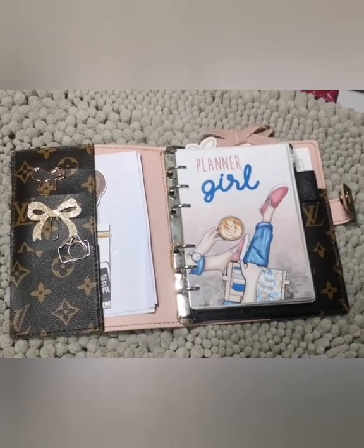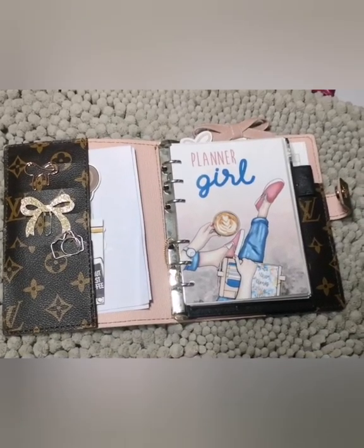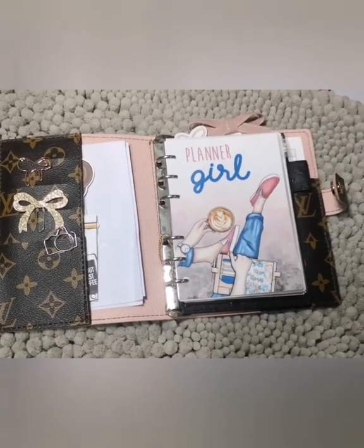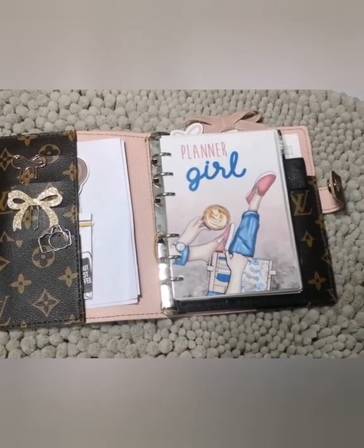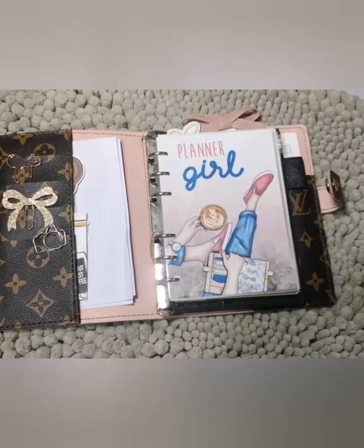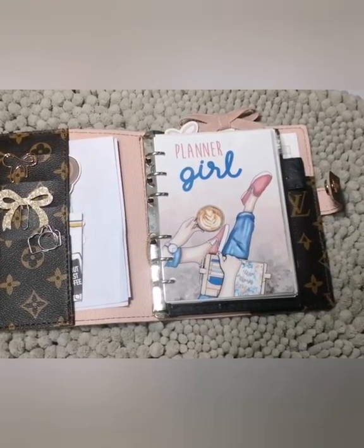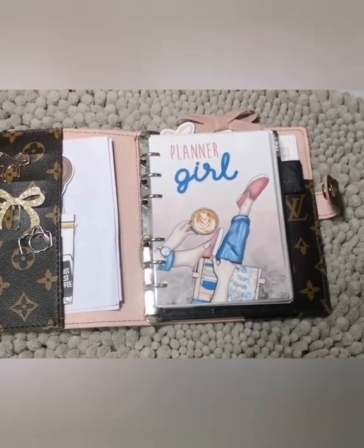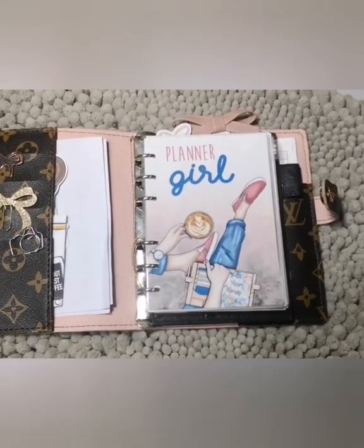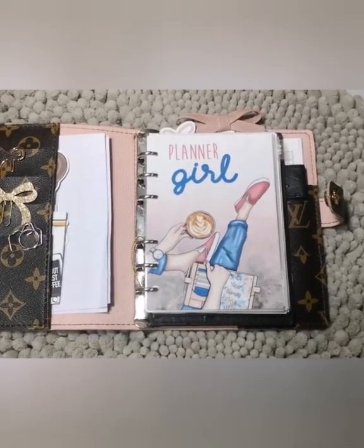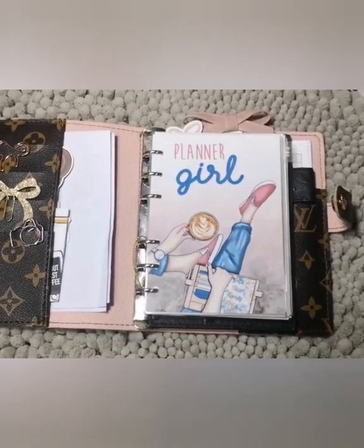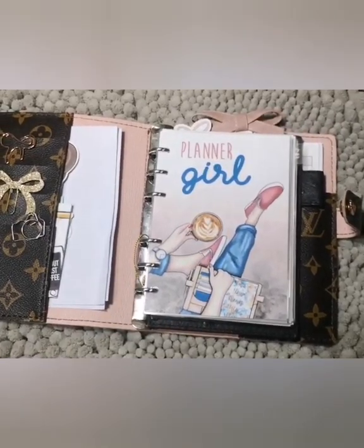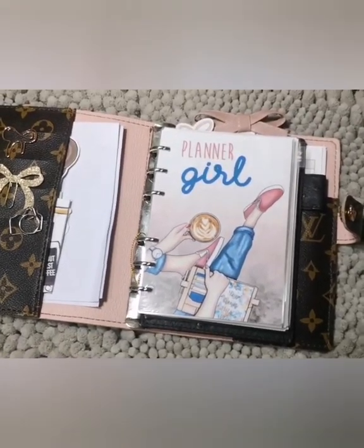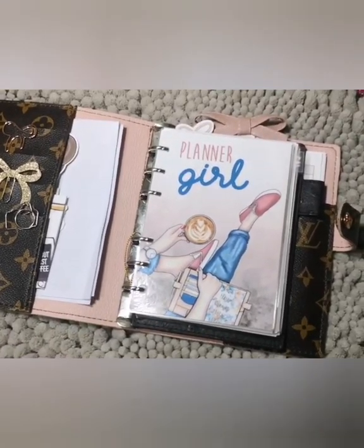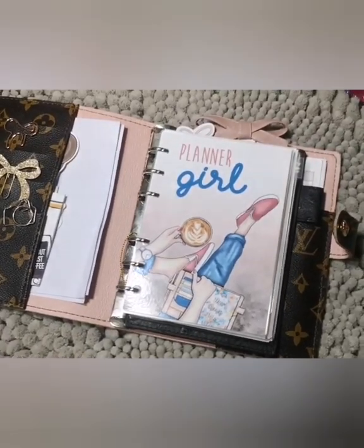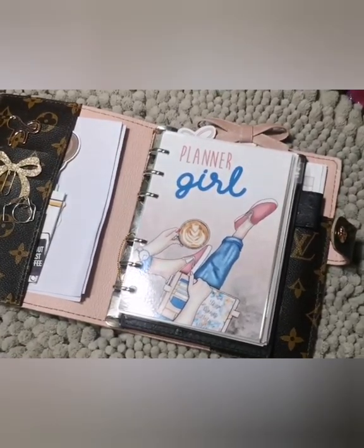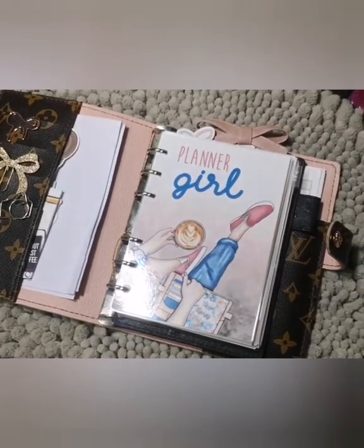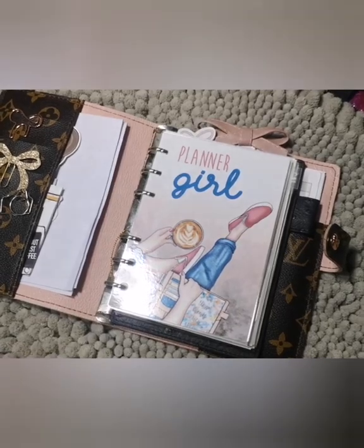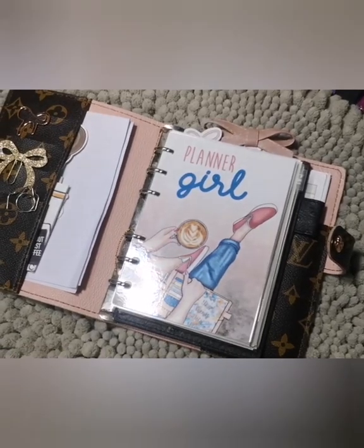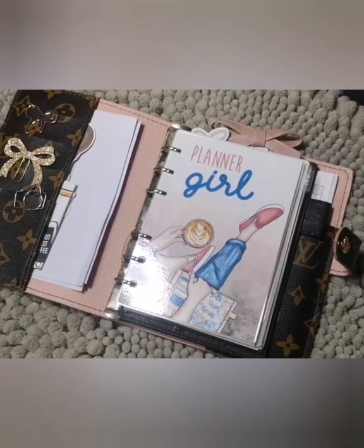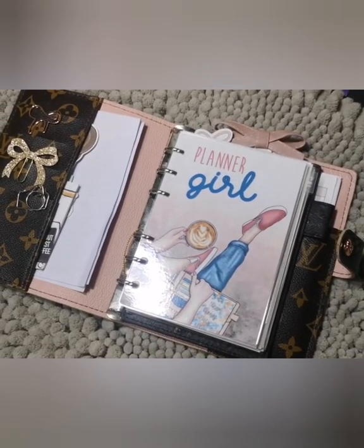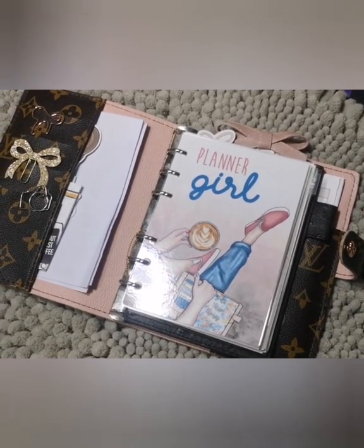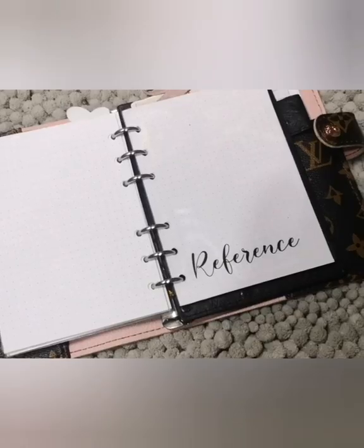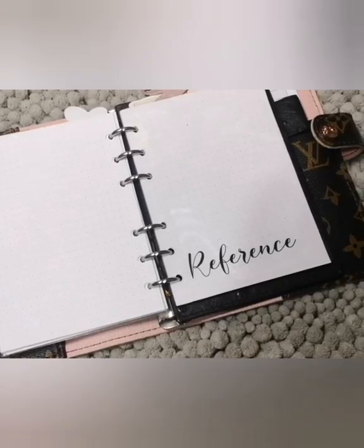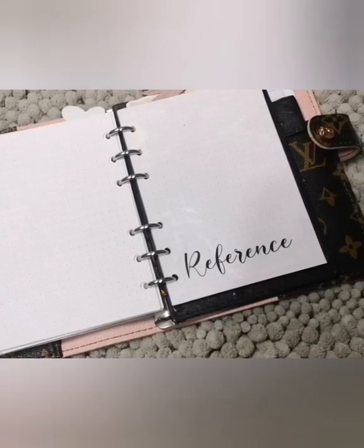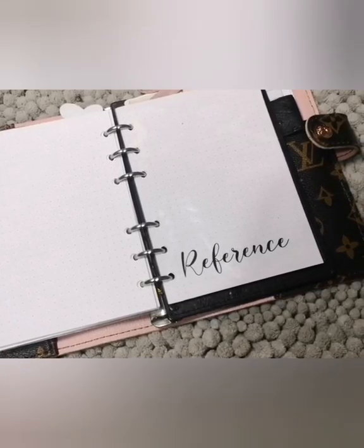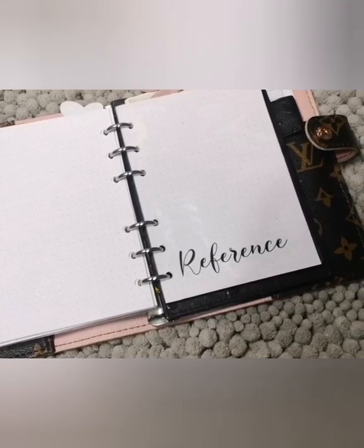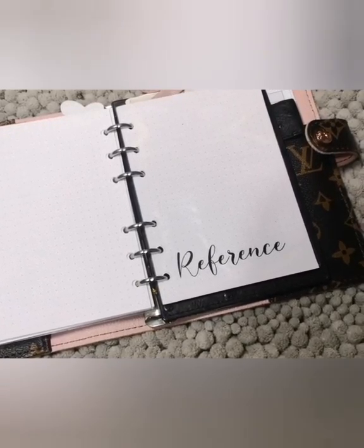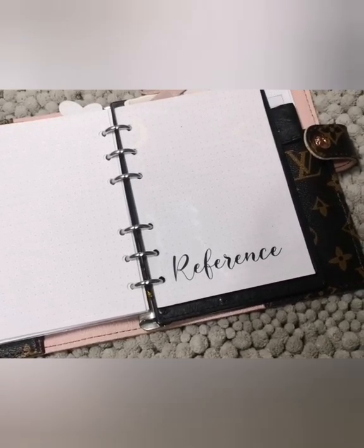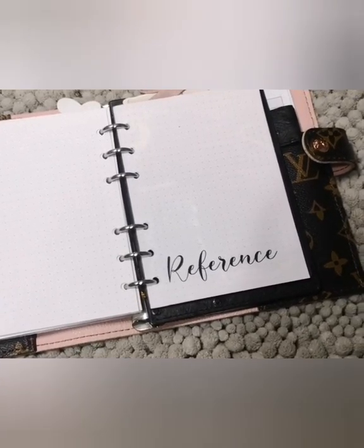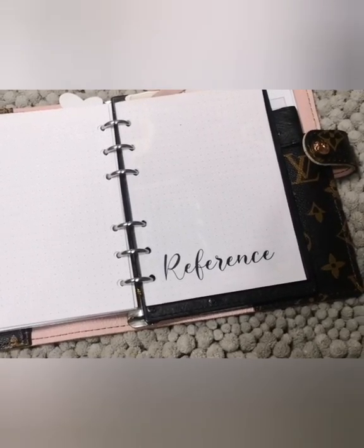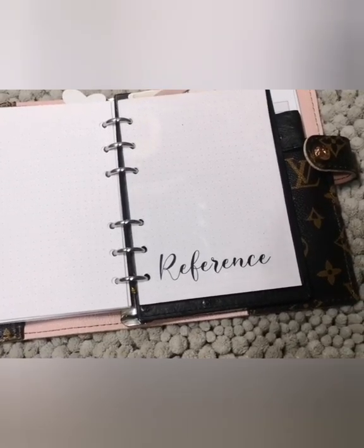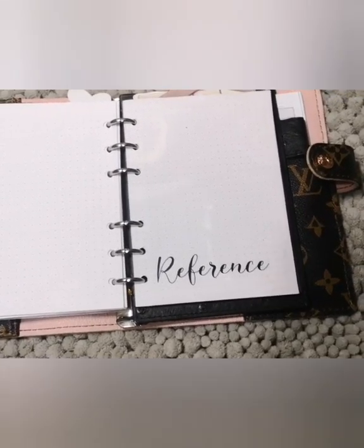Hello friends and welcome! Today I am going to talk about my A6 rings and what role it plays in my planner lineup.